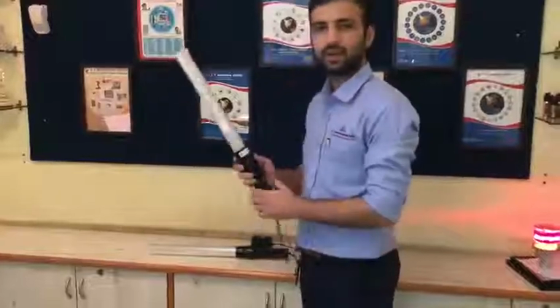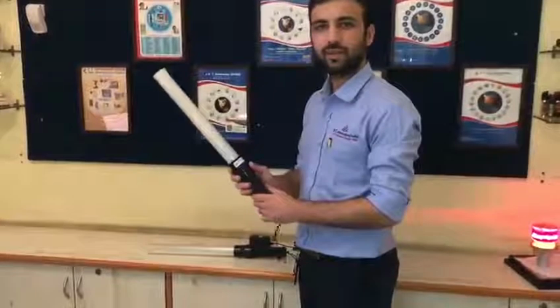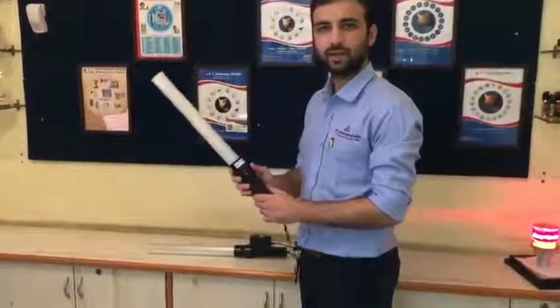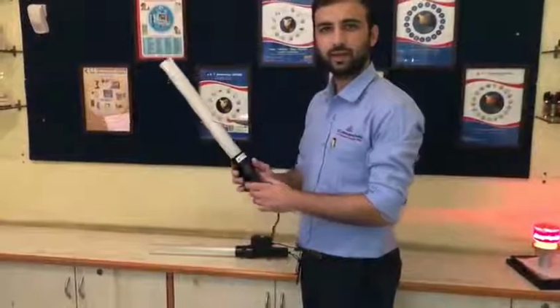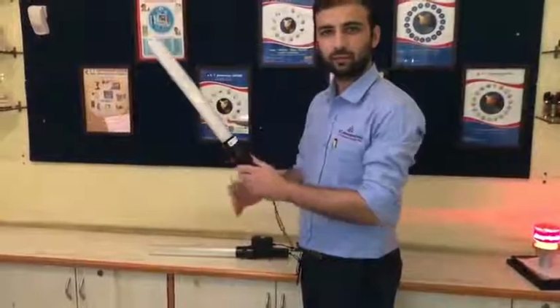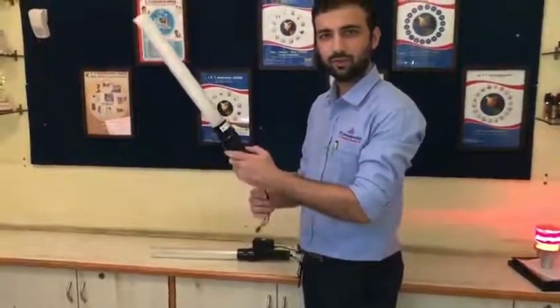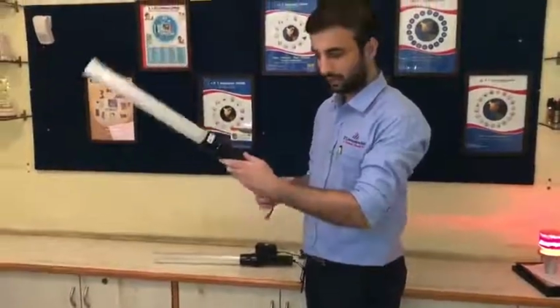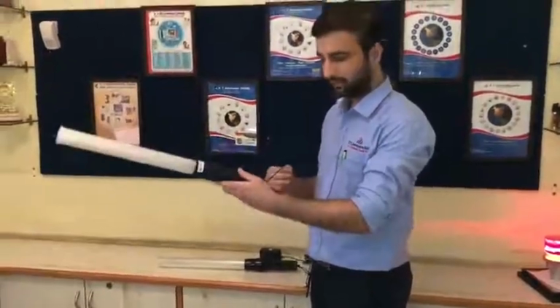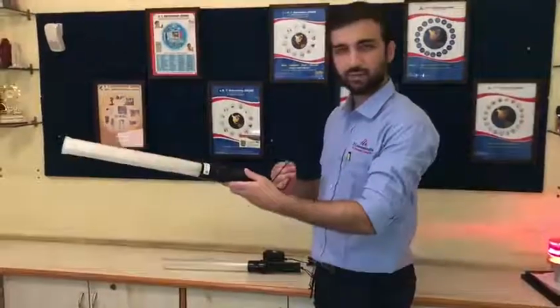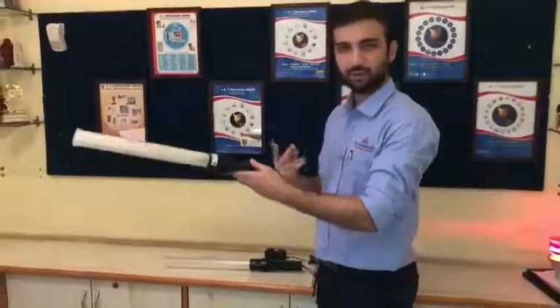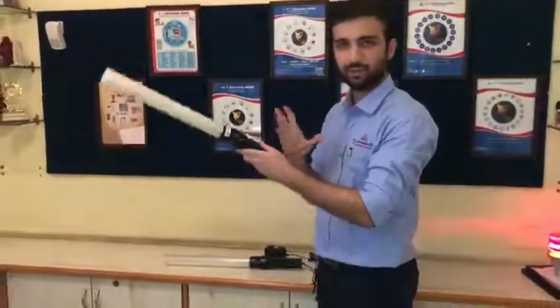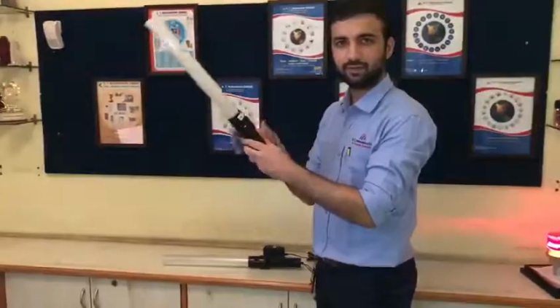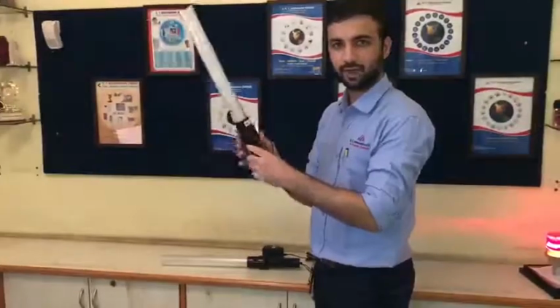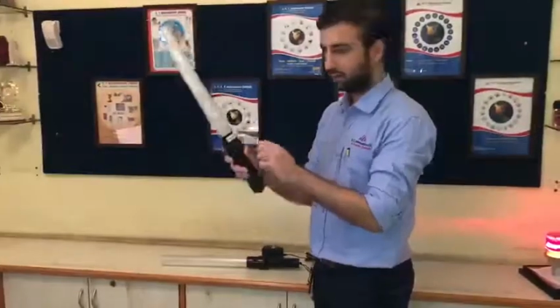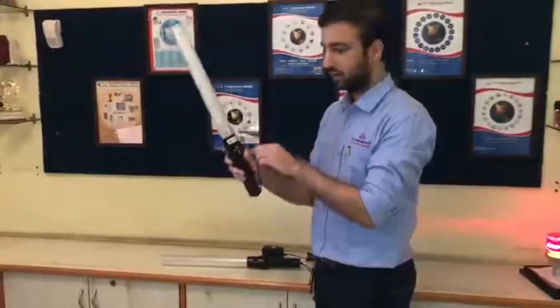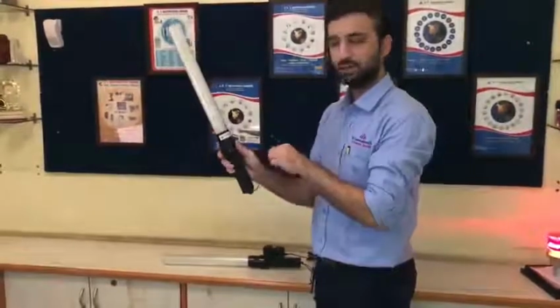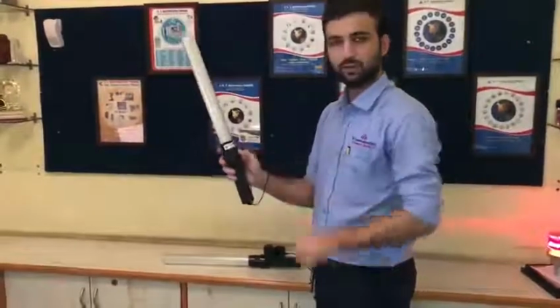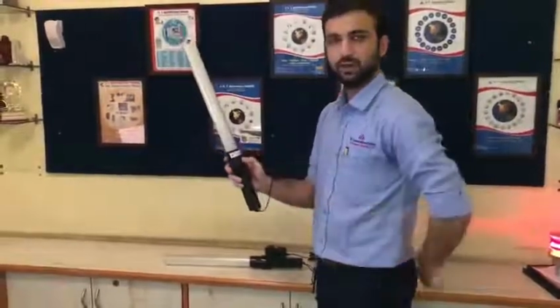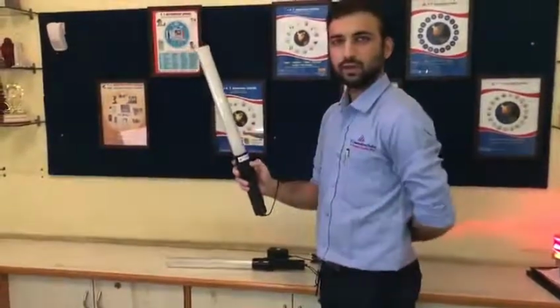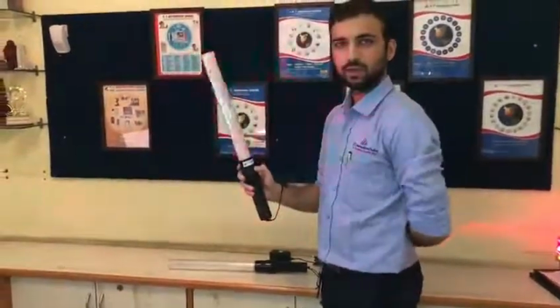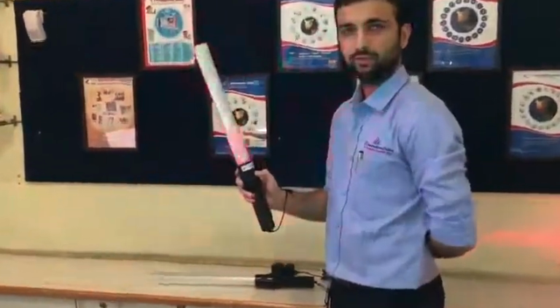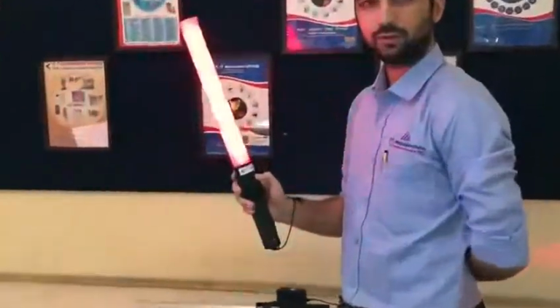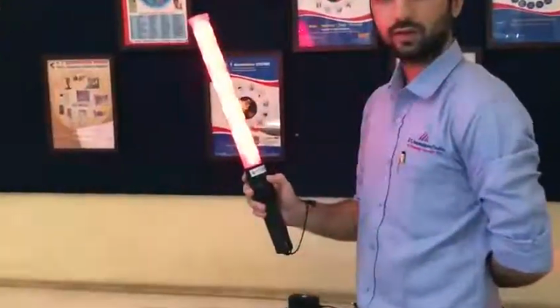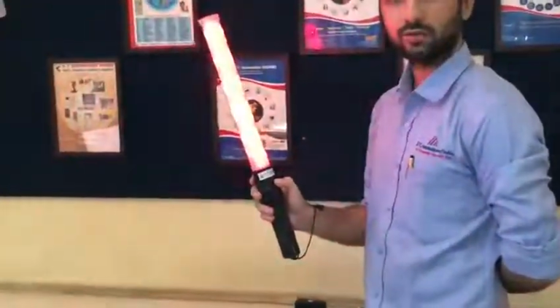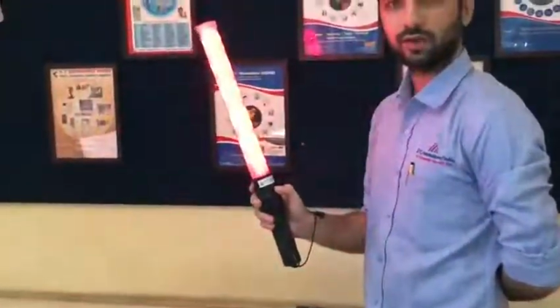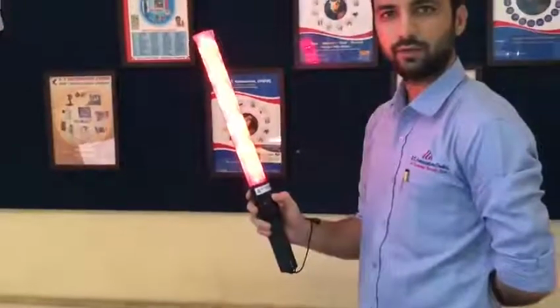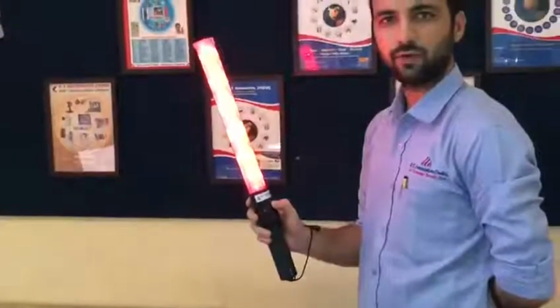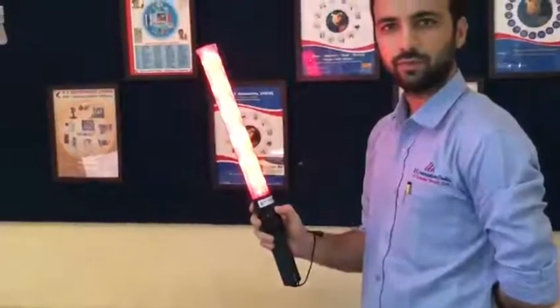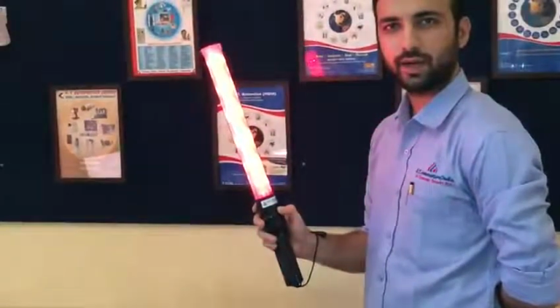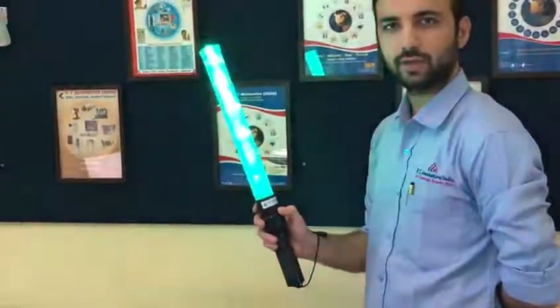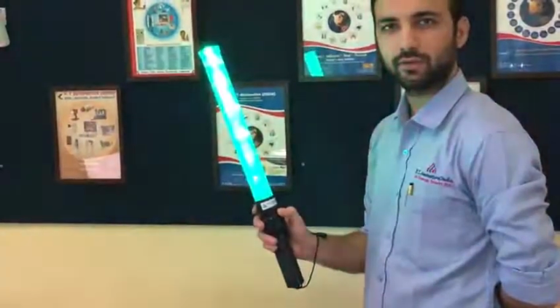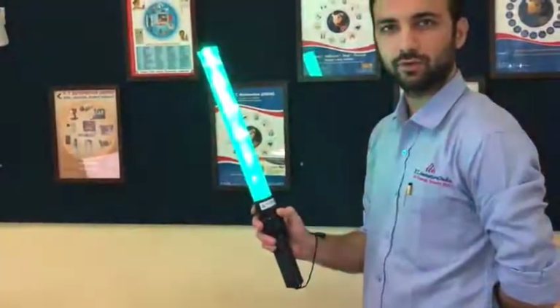Traffic pattern light — it can be used anywhere. It comes with a wristband which makes it very easy to carry. It has three modes: a blinking red for caution, a solid red for stop, and a solid green for go.